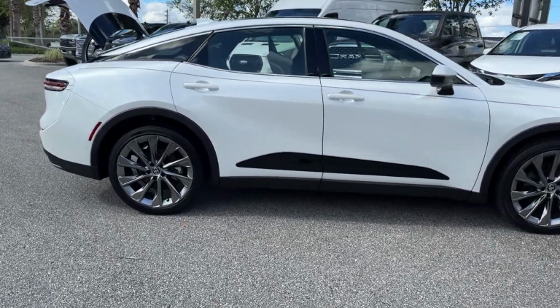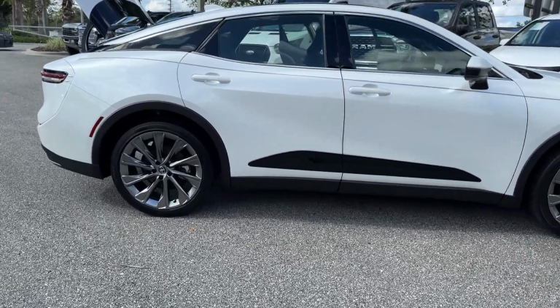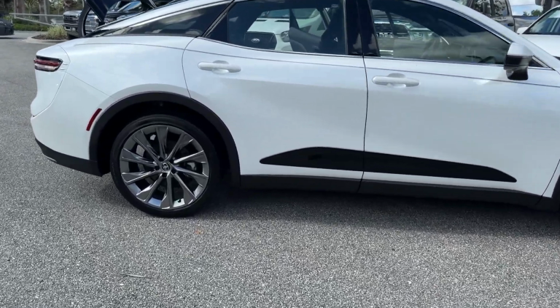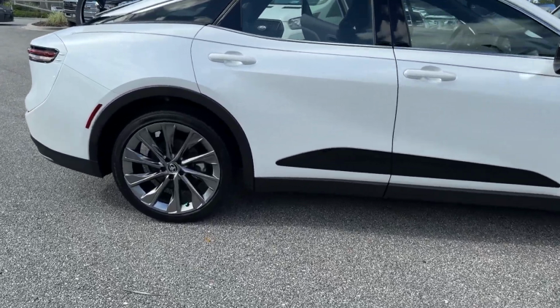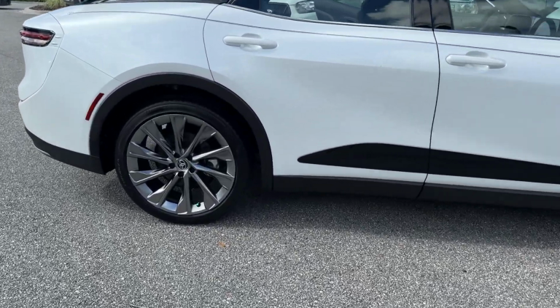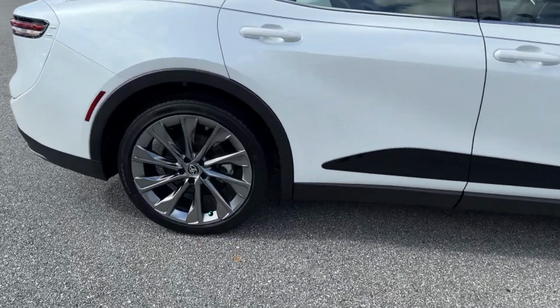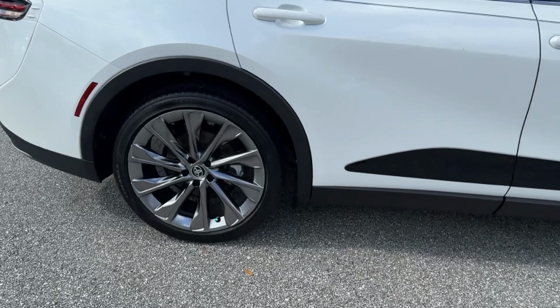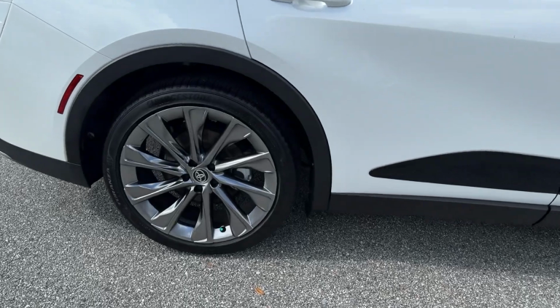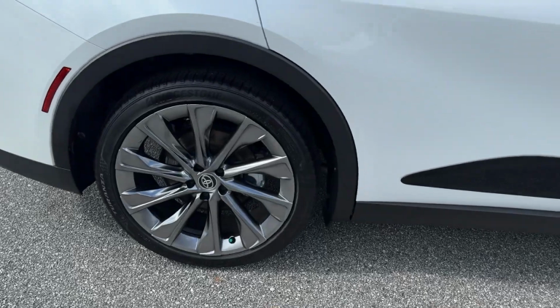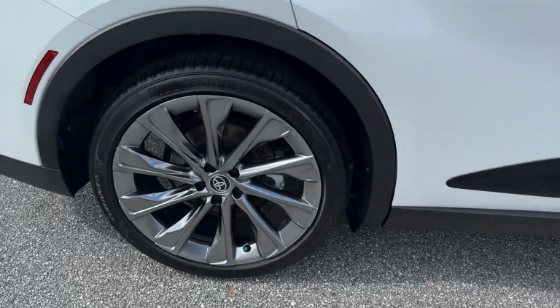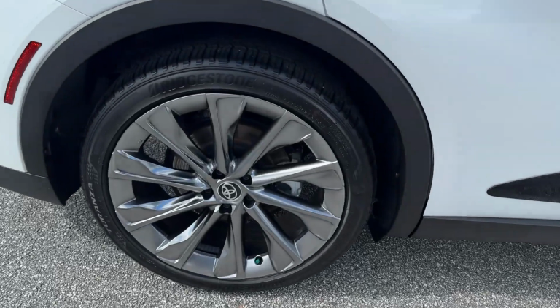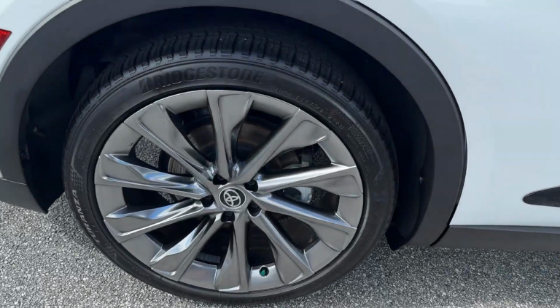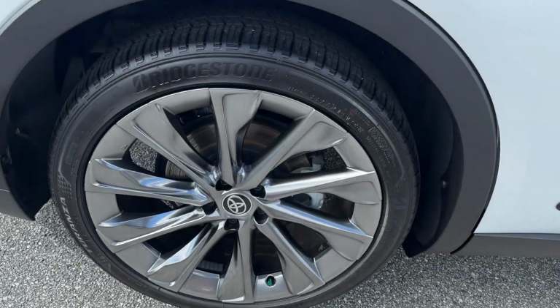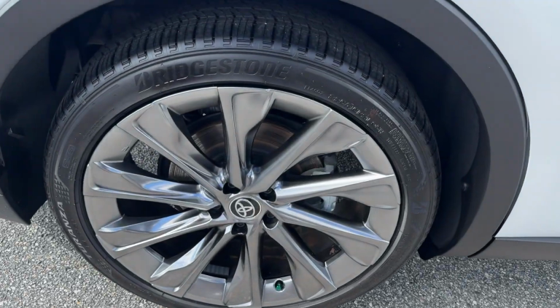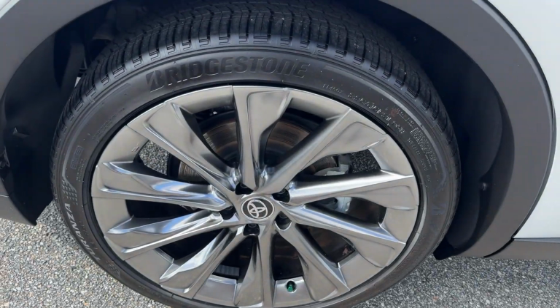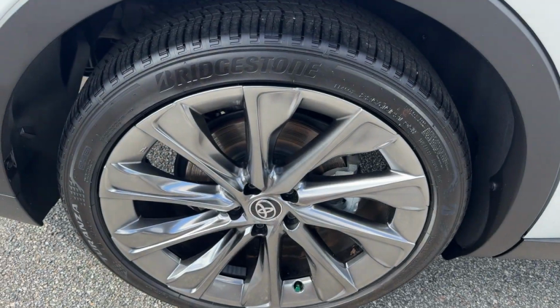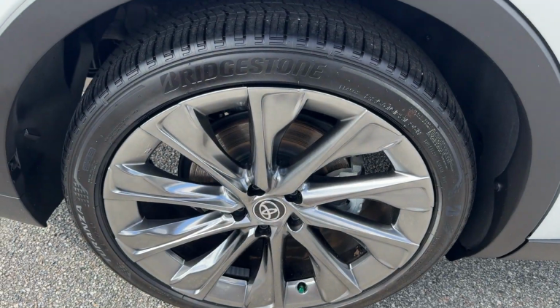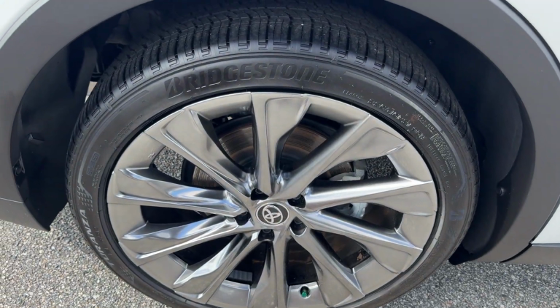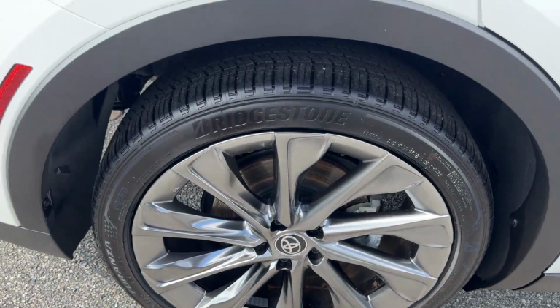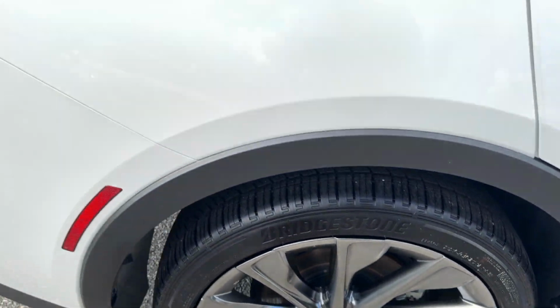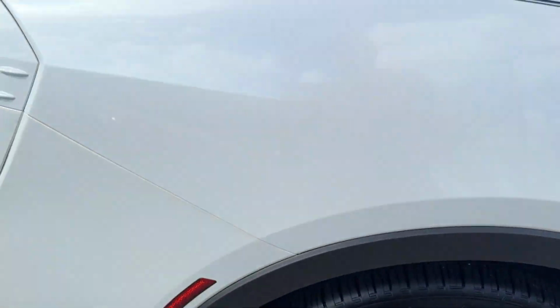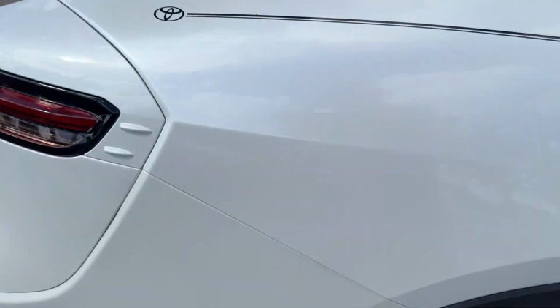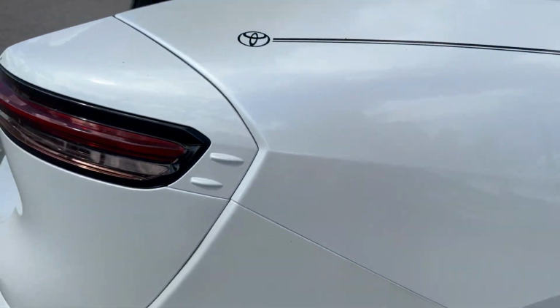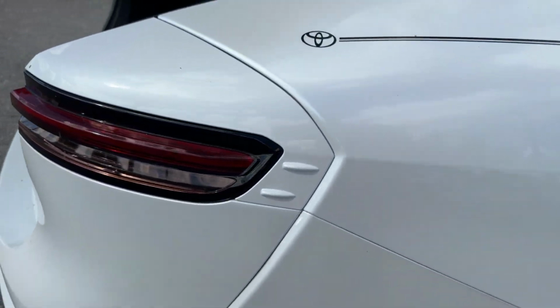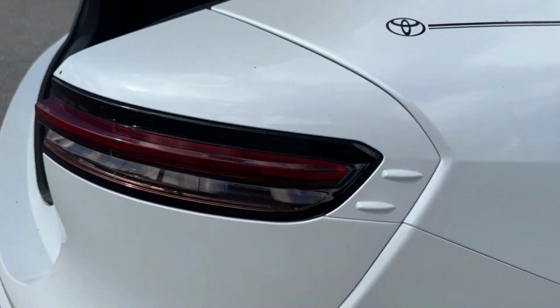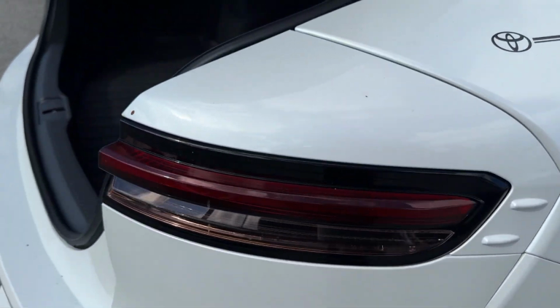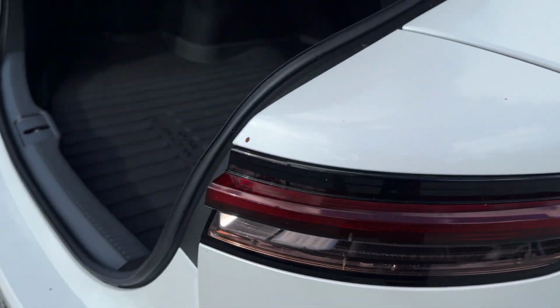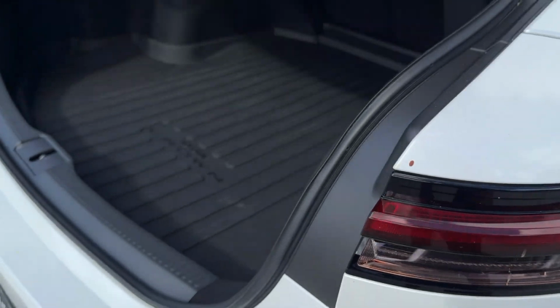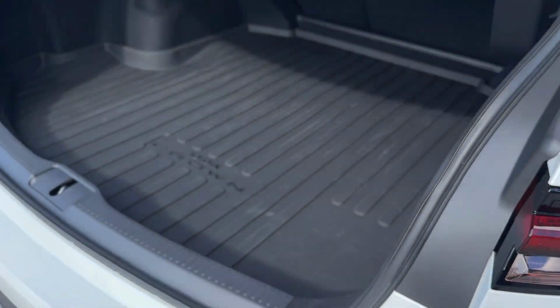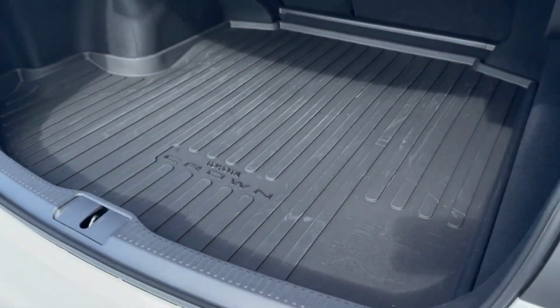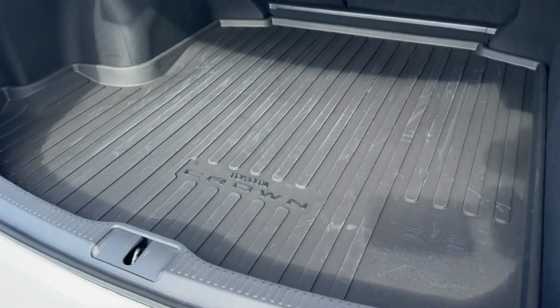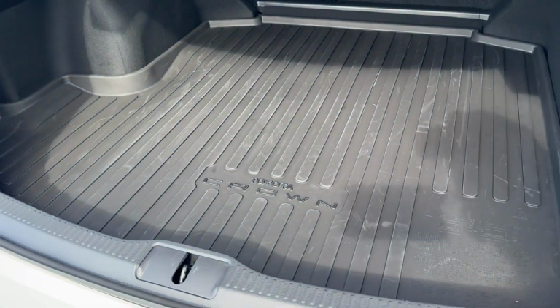From its spacious, feature-rich cabin and relaxing ride, to its all-weather traction and hybrid powertrain, this upscale vehicle takes you where you want to go.